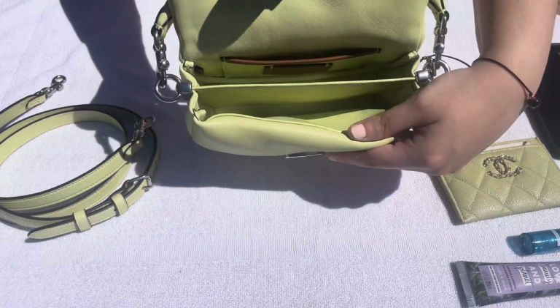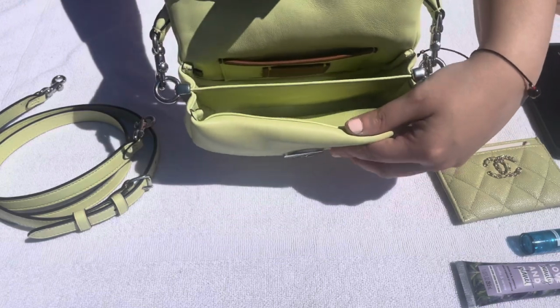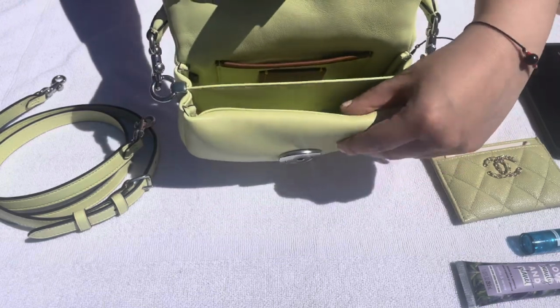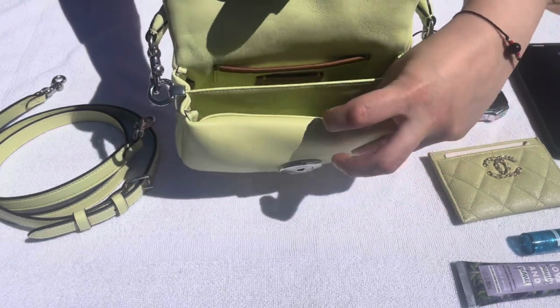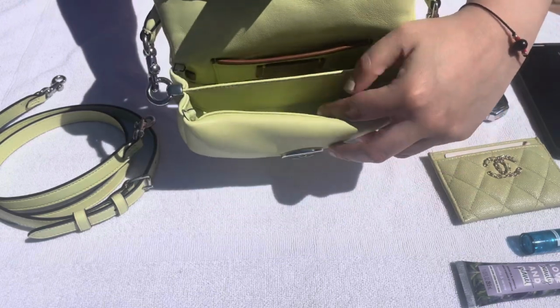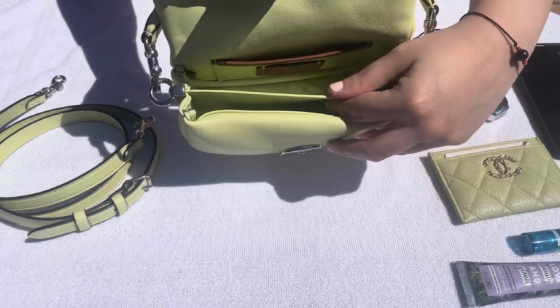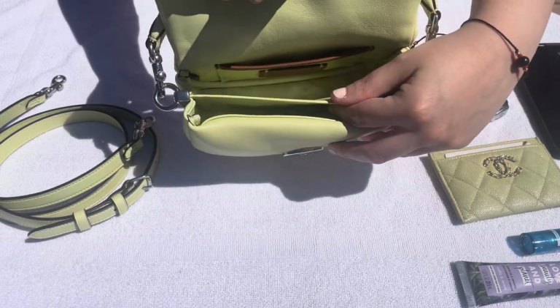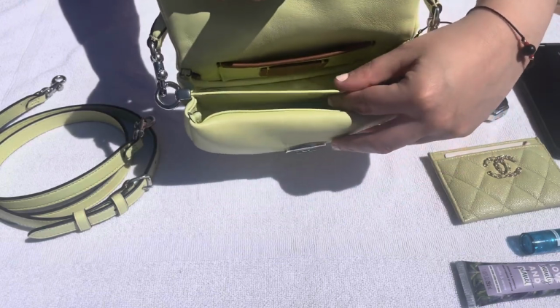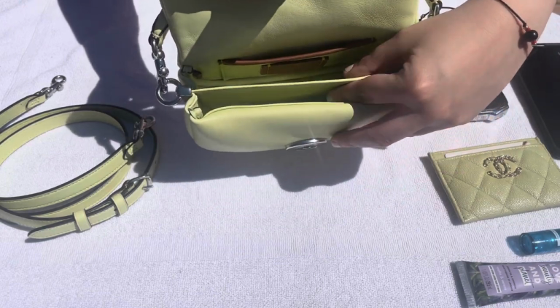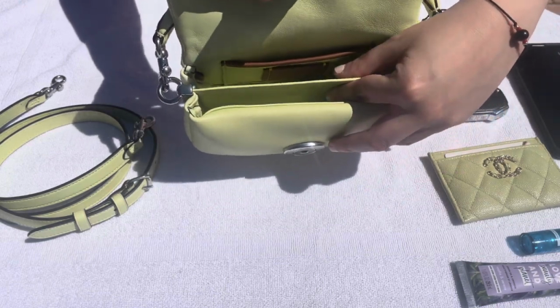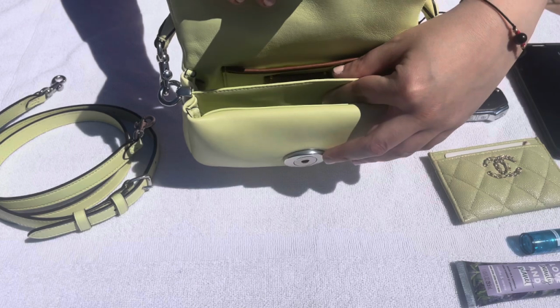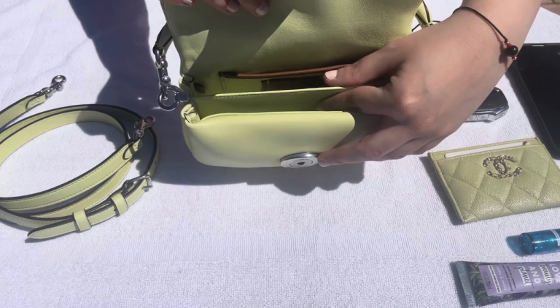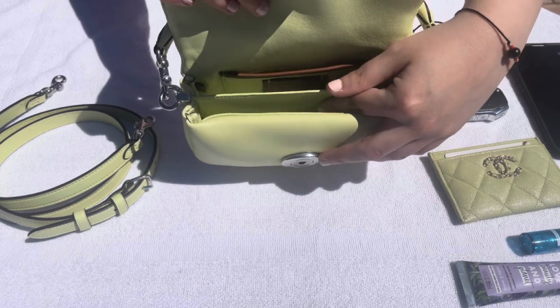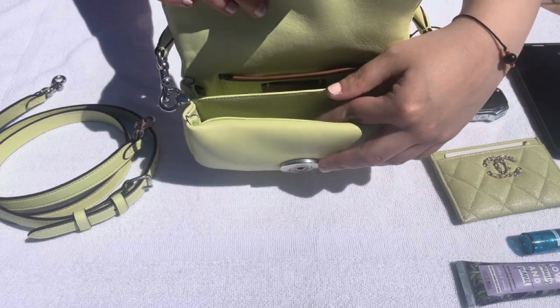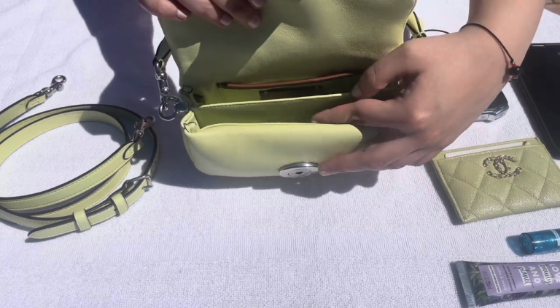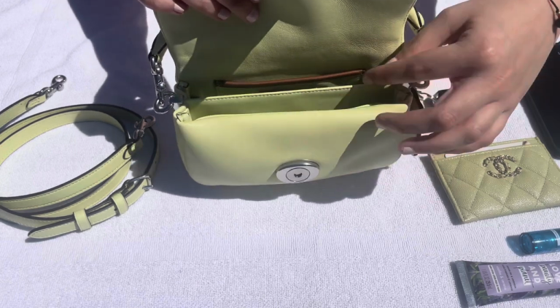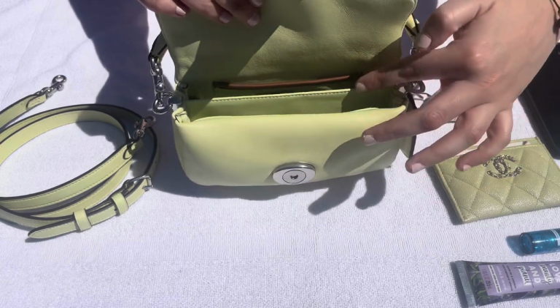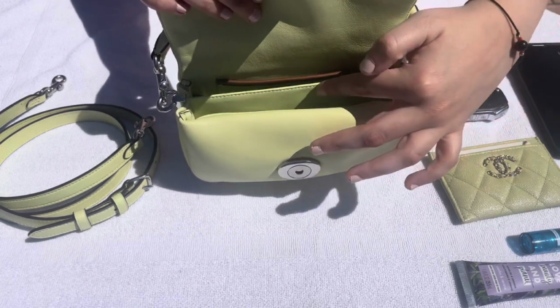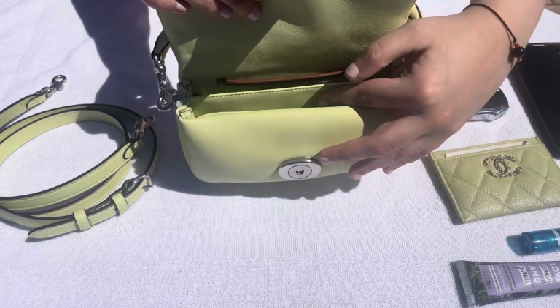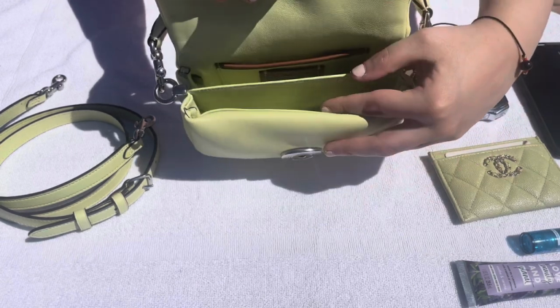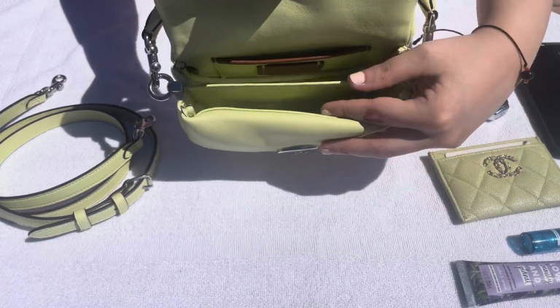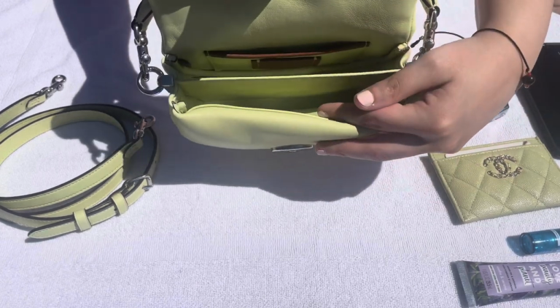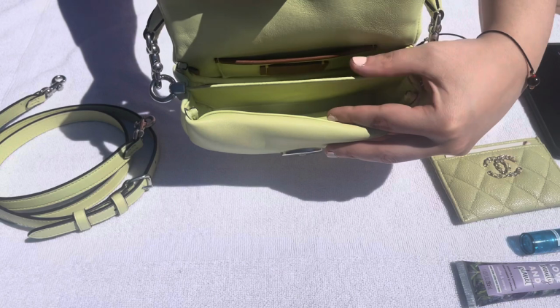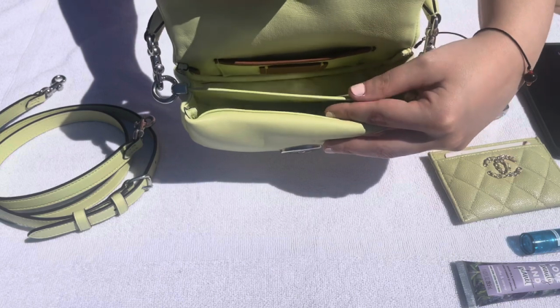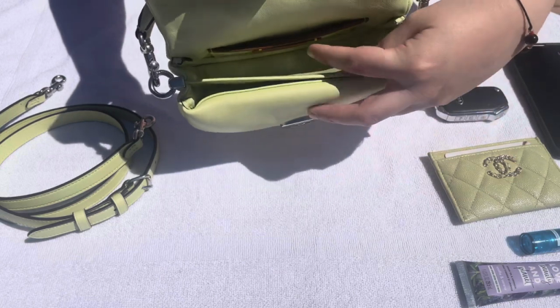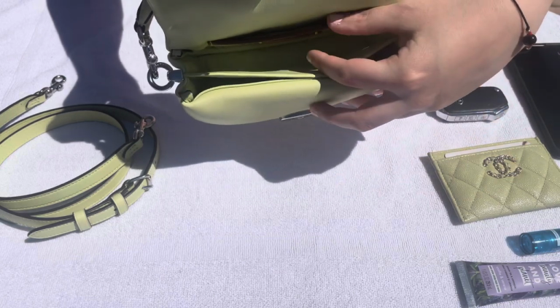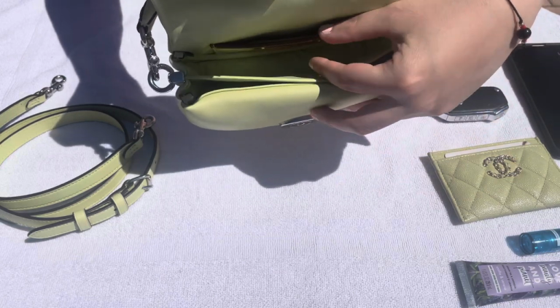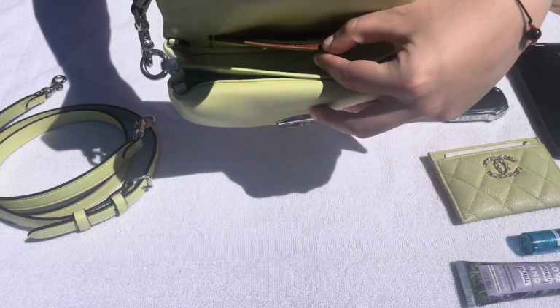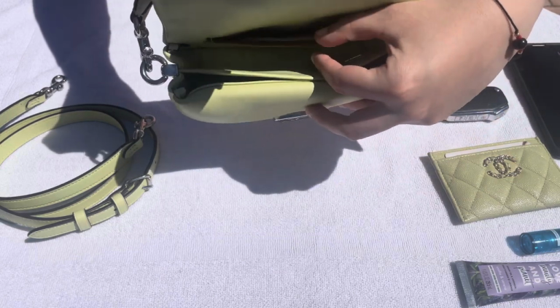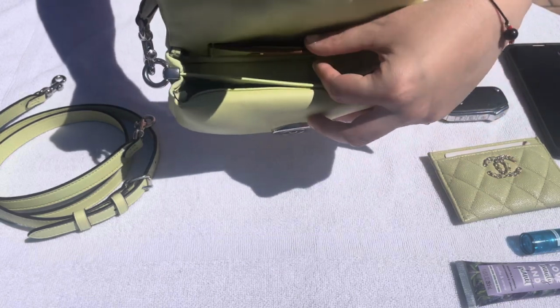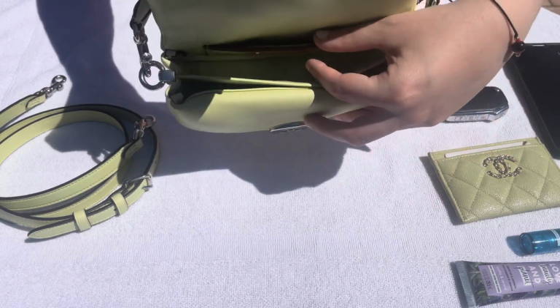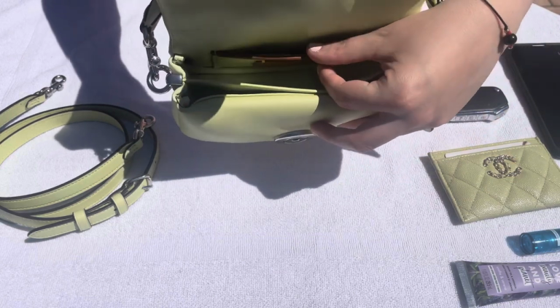Just to get started, I want to show you what actually fits inside of this bag. There are two main compartments. Unlike the larger Pillow Tabby, there is no zipper compartment — it's just a divider in between the two, and it also includes a card slot in the back.